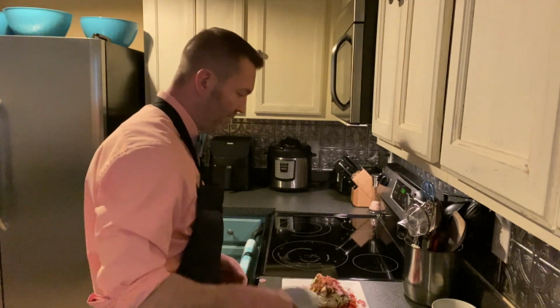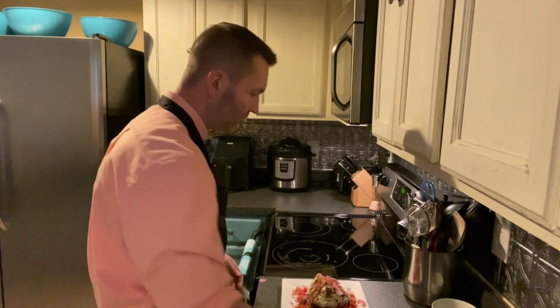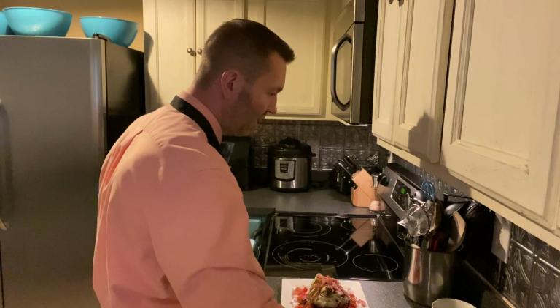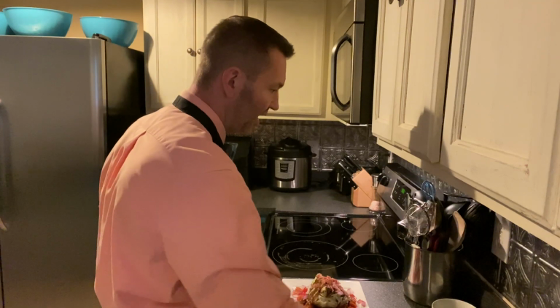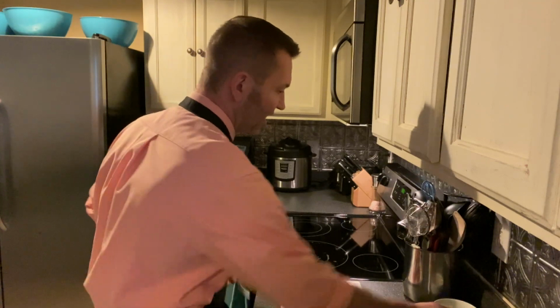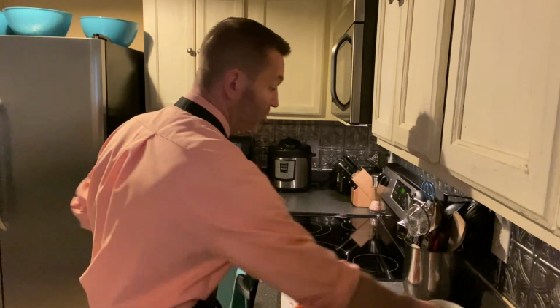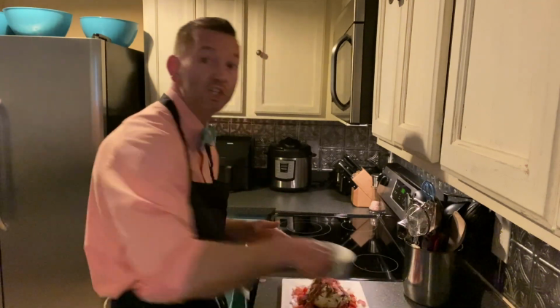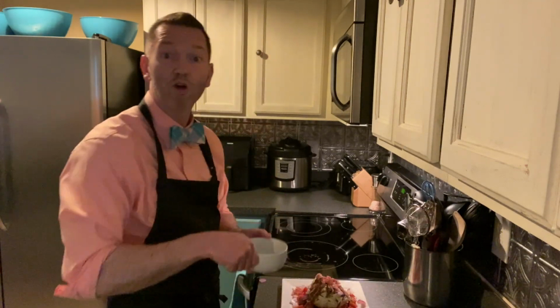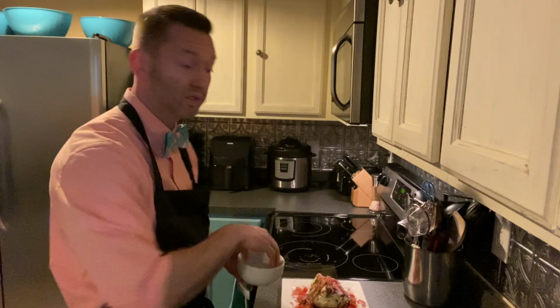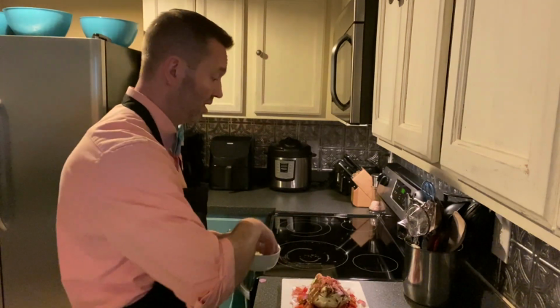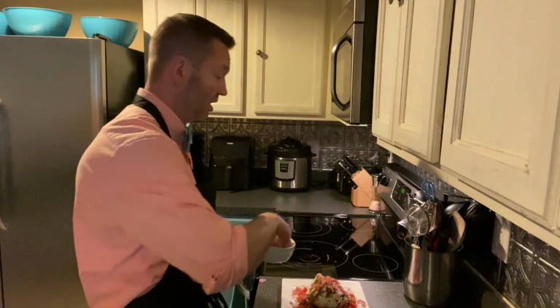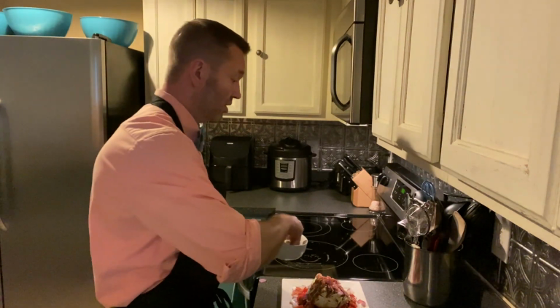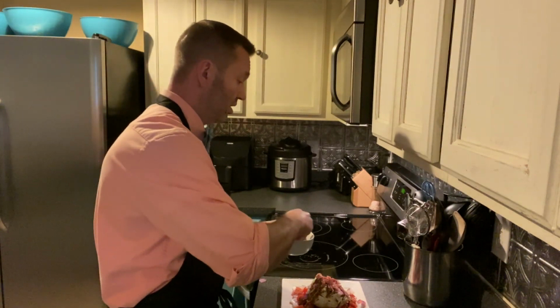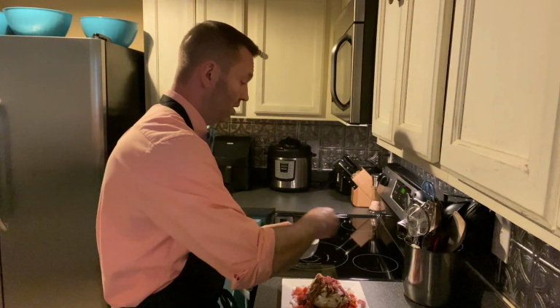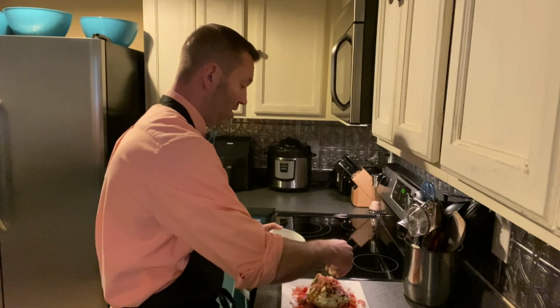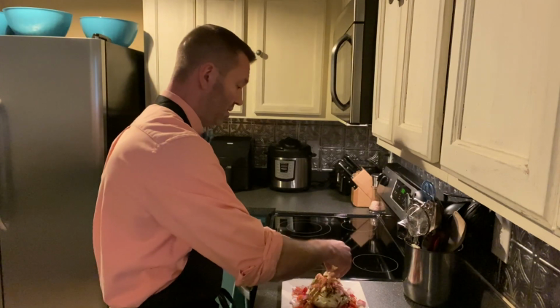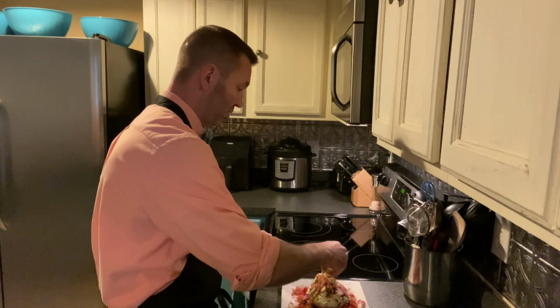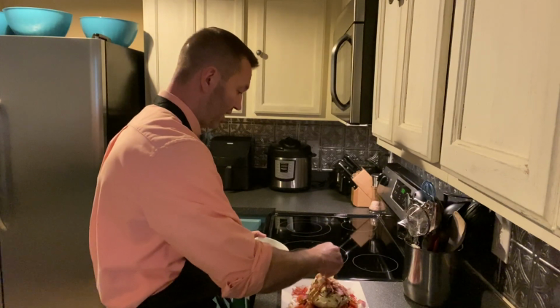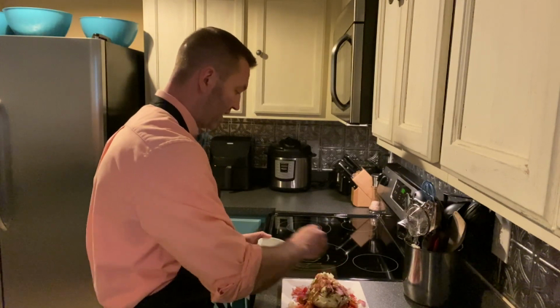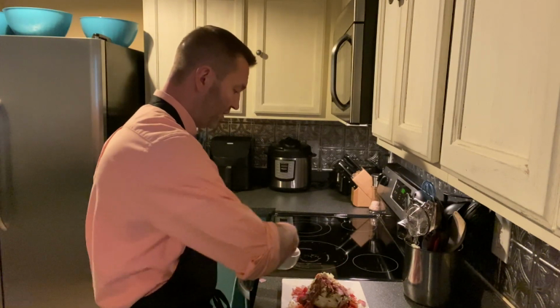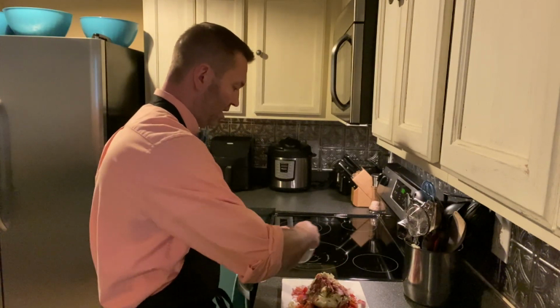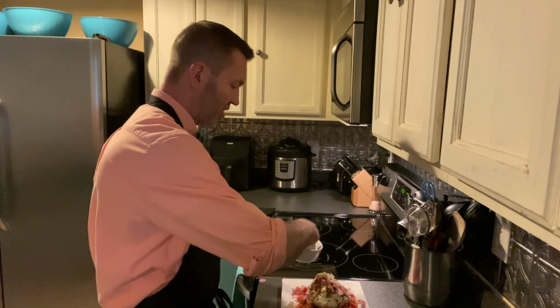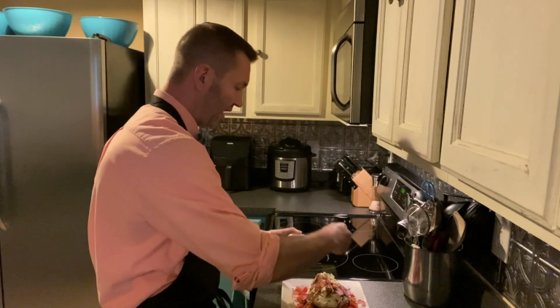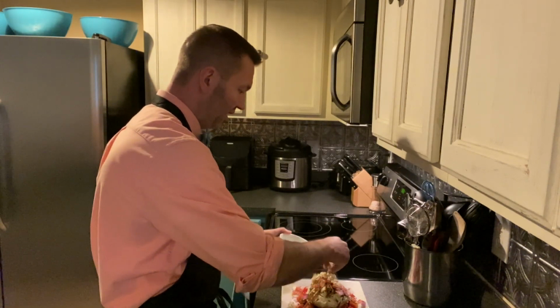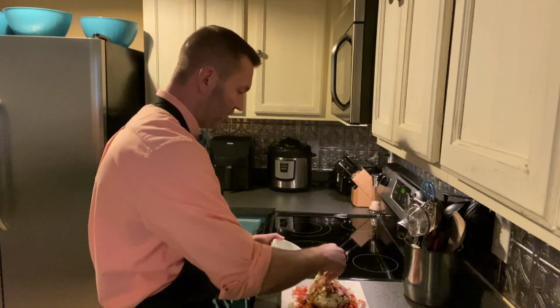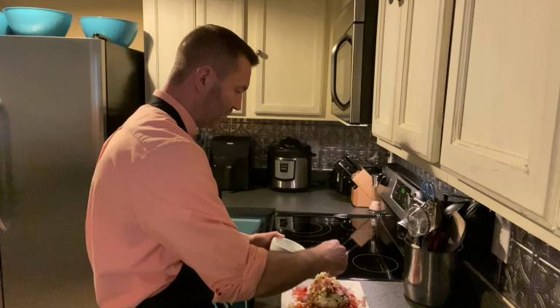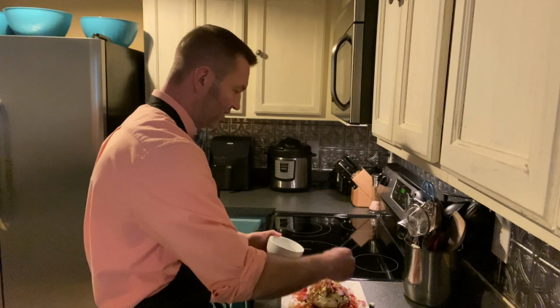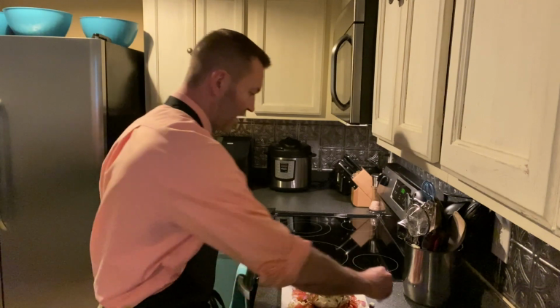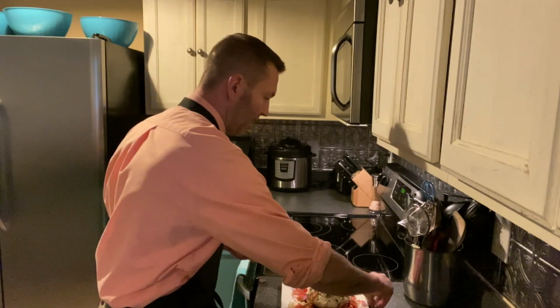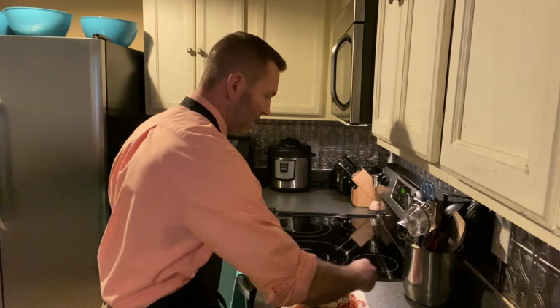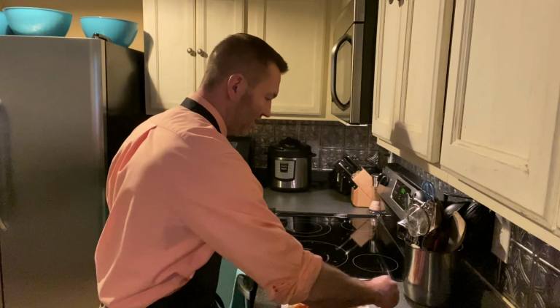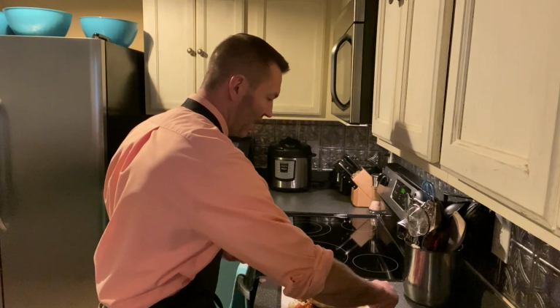And then I like to take some bacon and put that on top, and finally I like to take some blue cheese crumbles and throw that on top. It's okay if it drops off to the side and onto your counter.